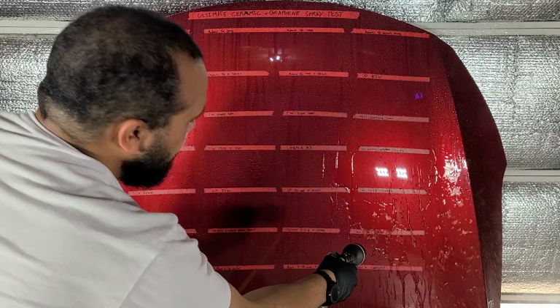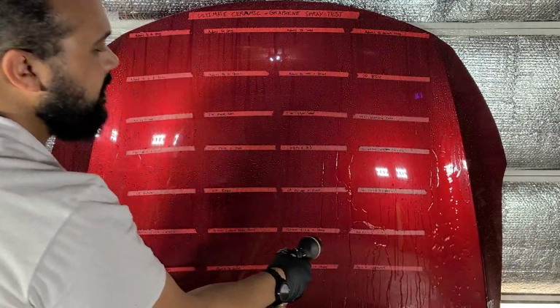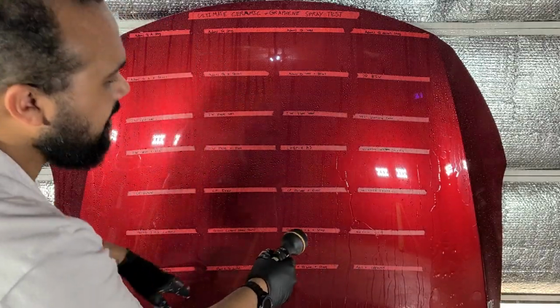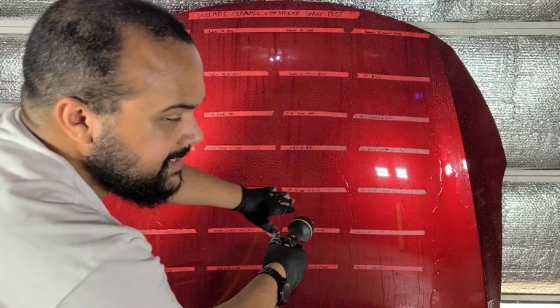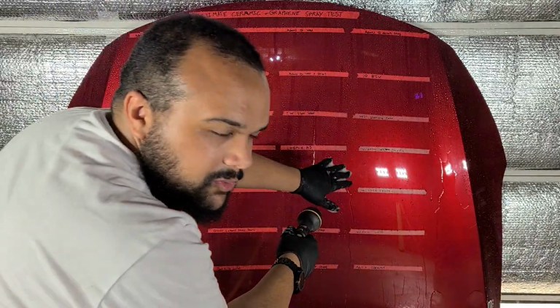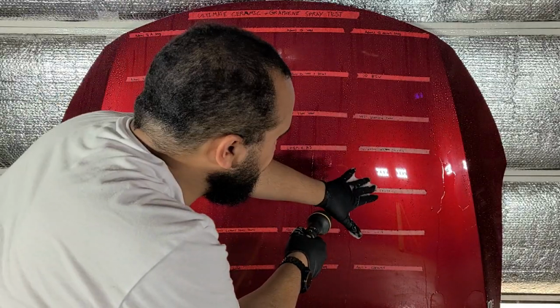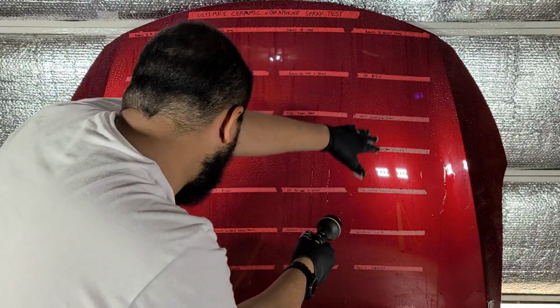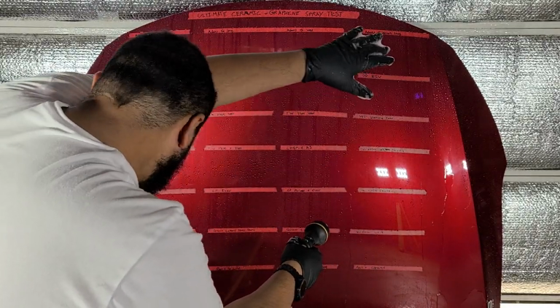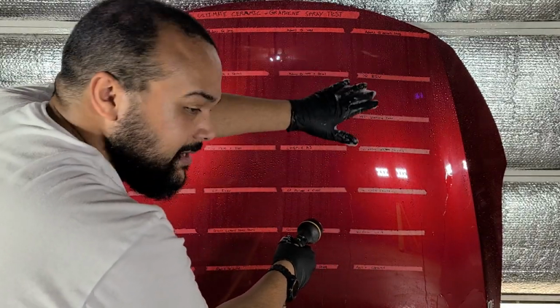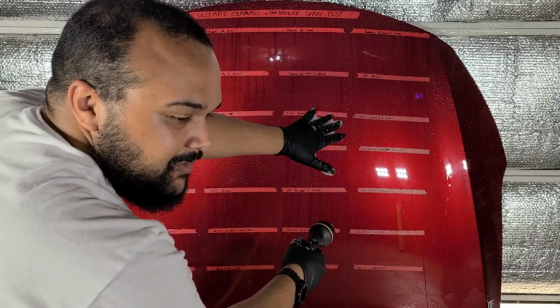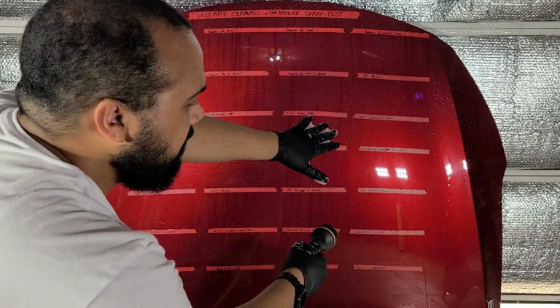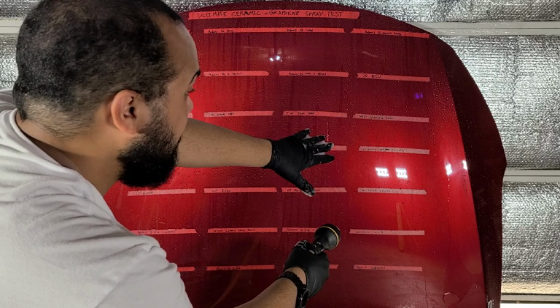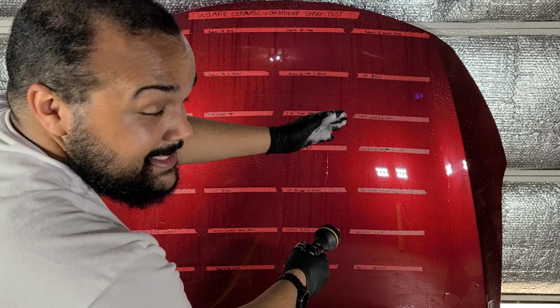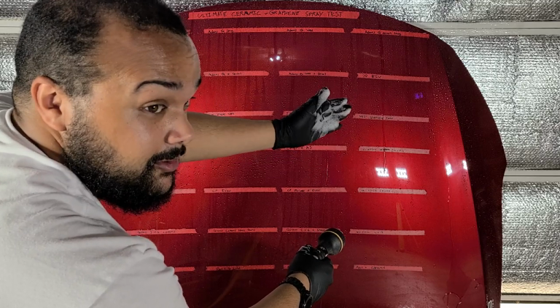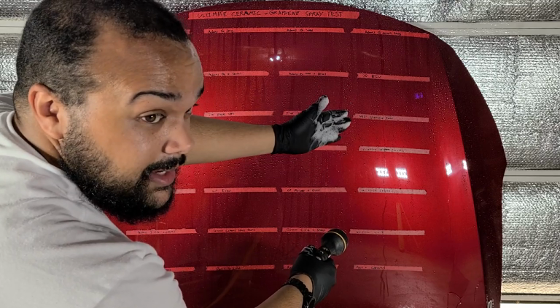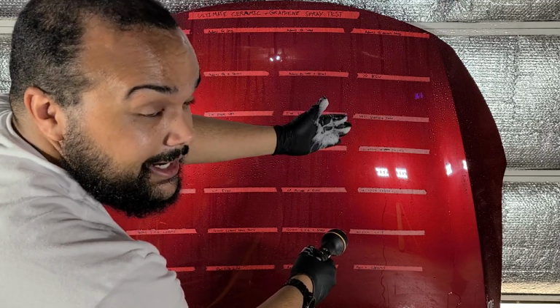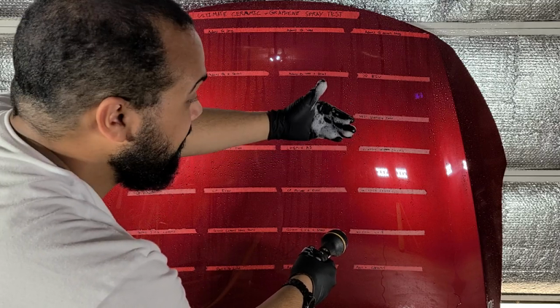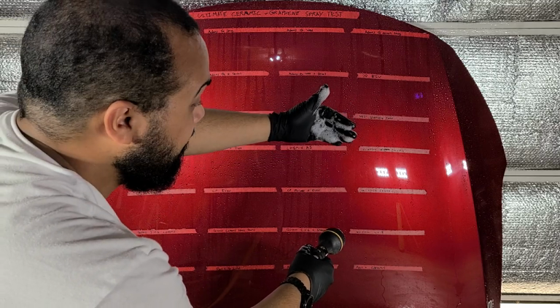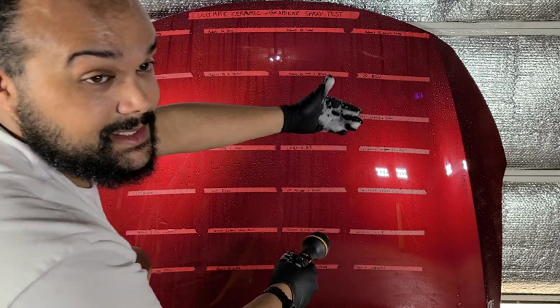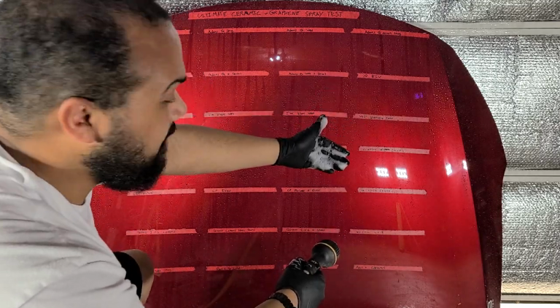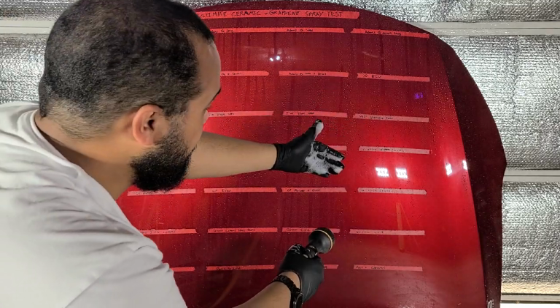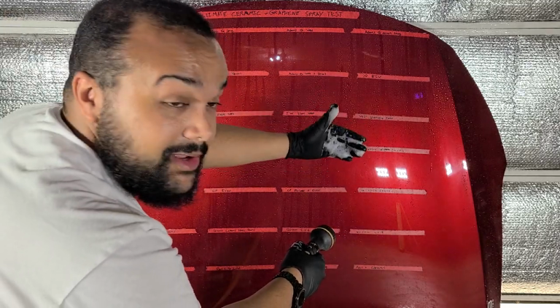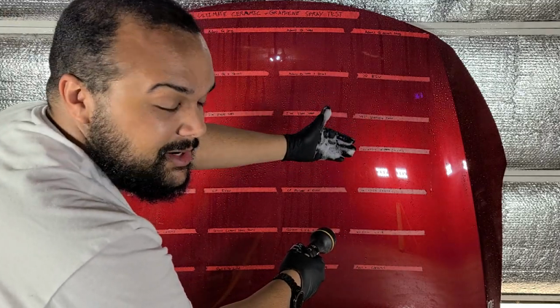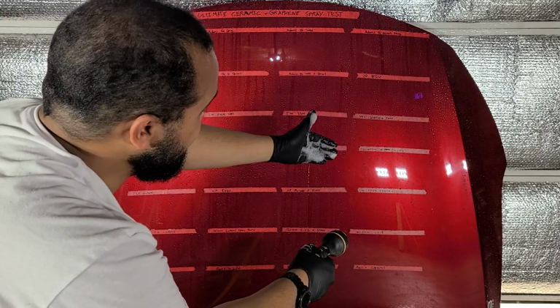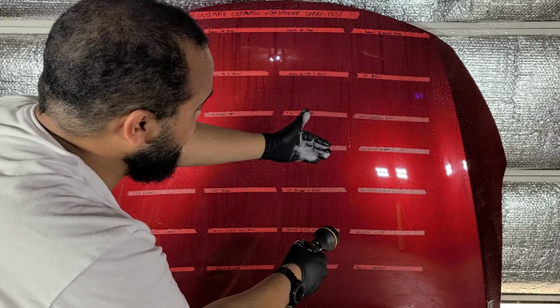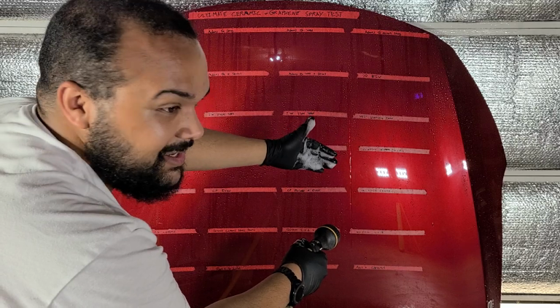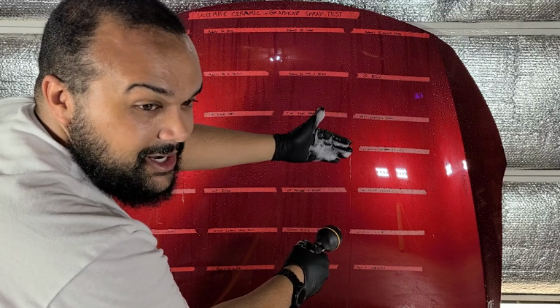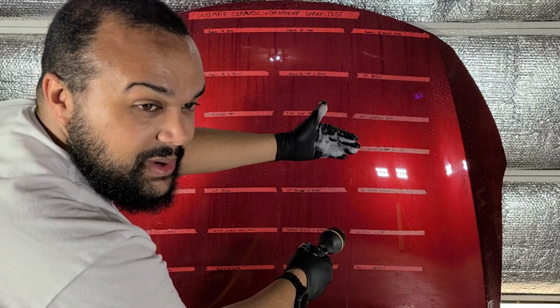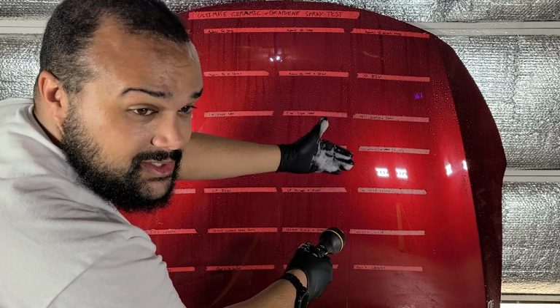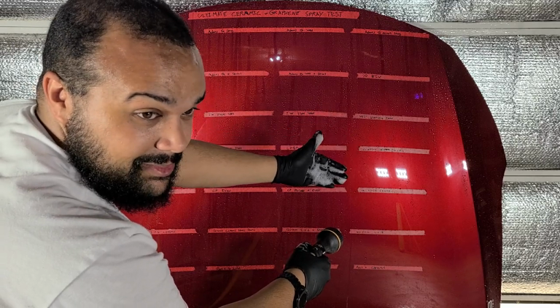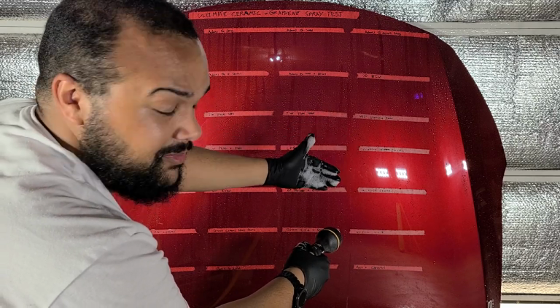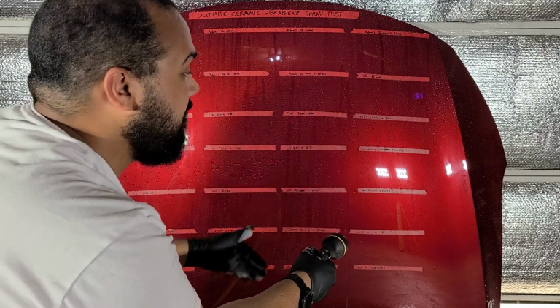Interesting note on New Finish — in a previous video I didn't give it a full cure time since the label says no cure time required. But comparing that result to this one where I gave it 24 hours, there's a significant improvement. So even if products claim no cure time, giving them 24 hours will yield much better results.